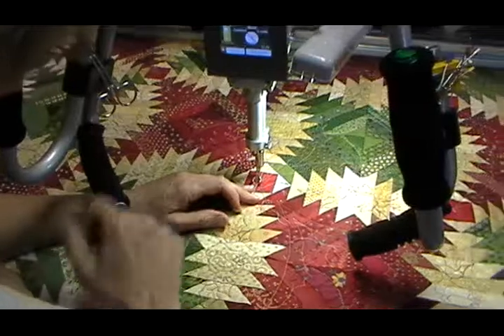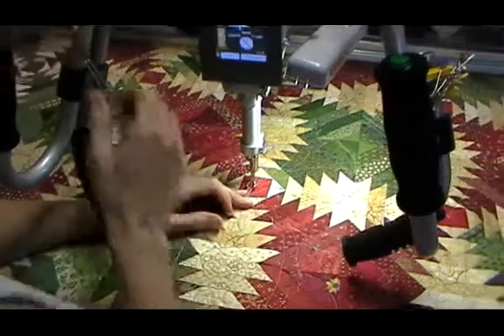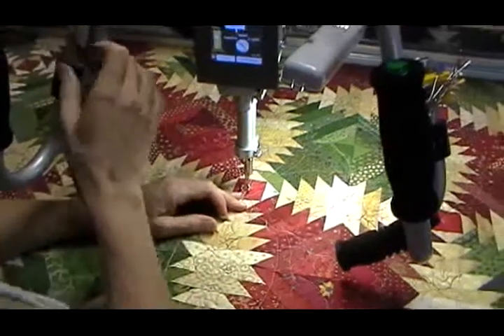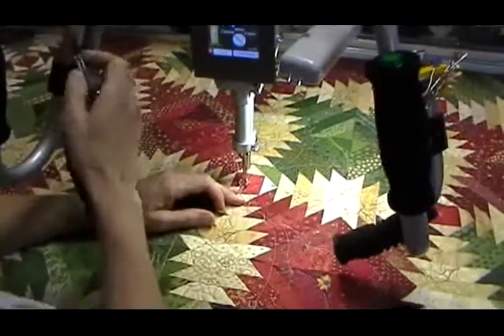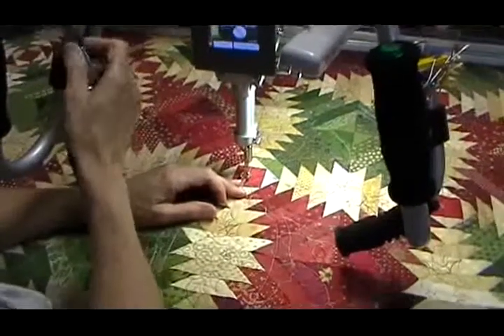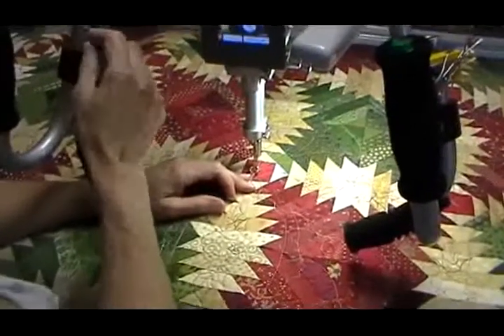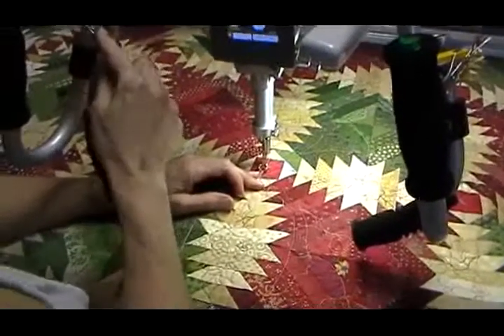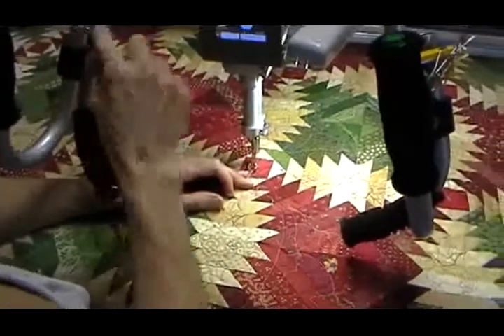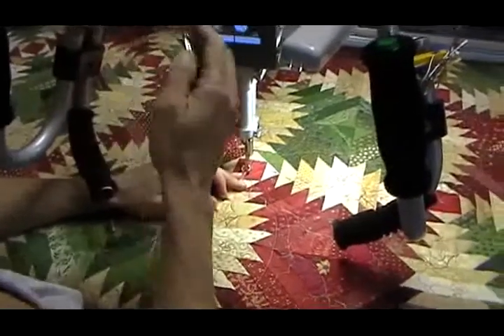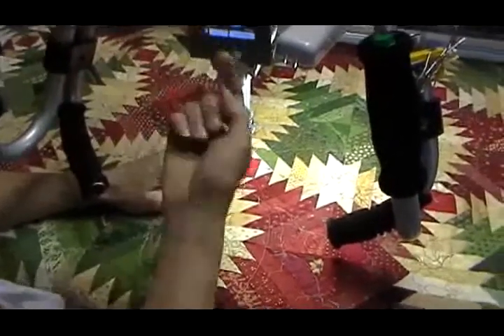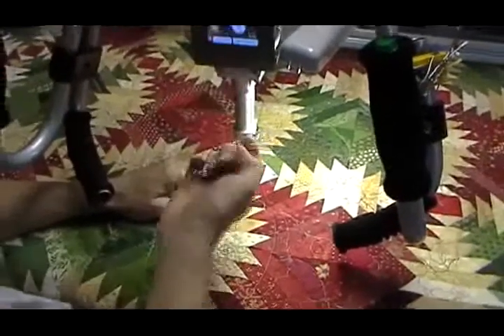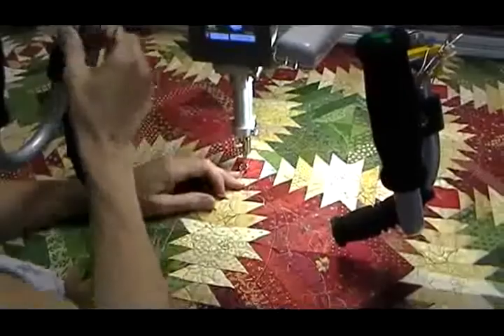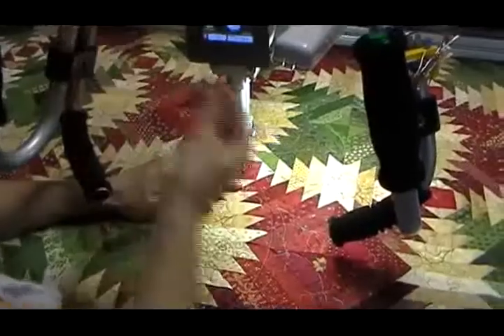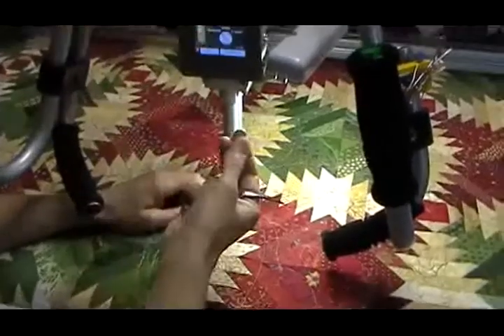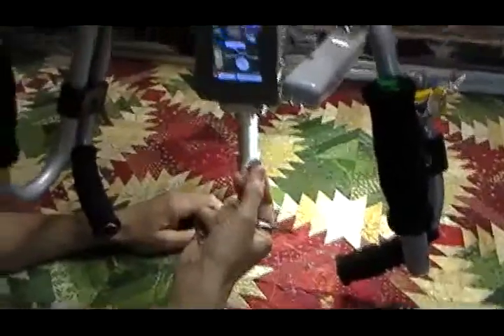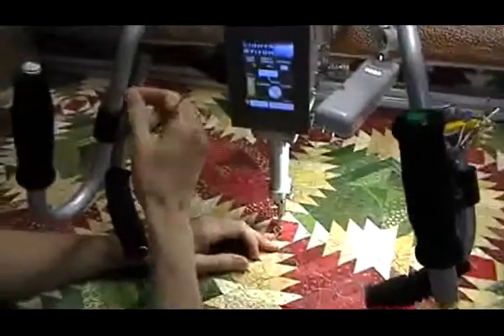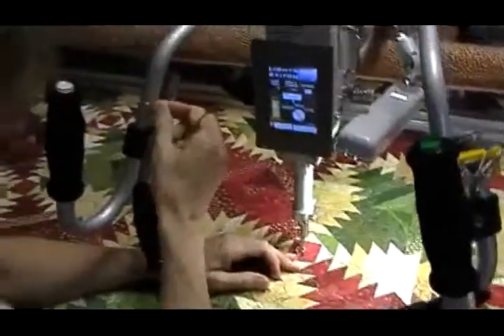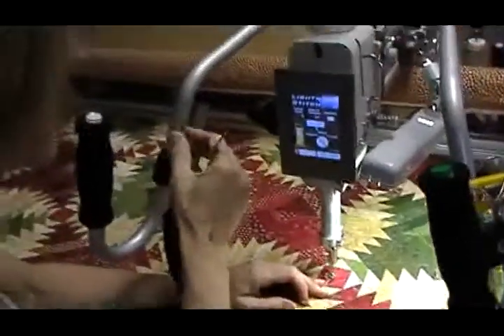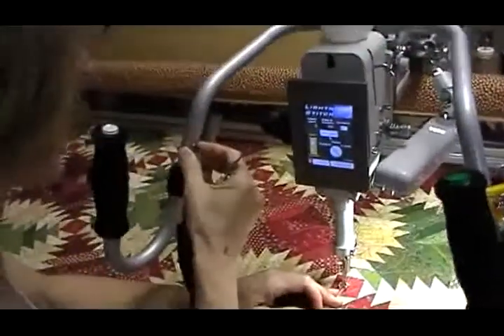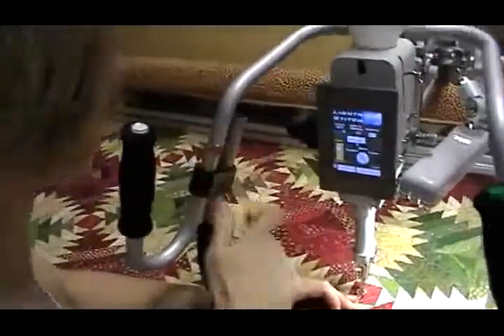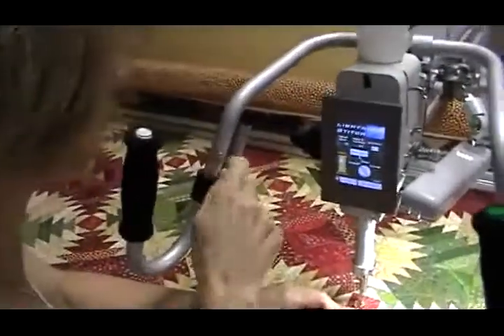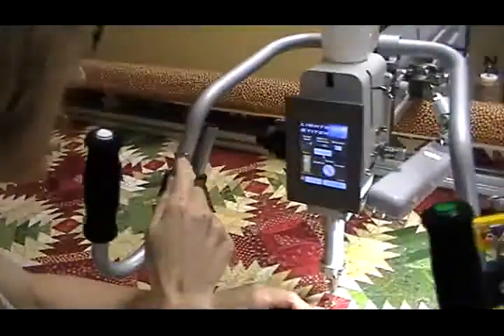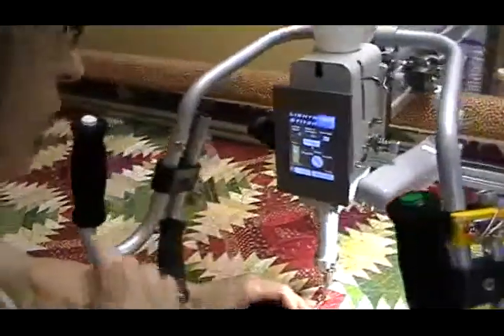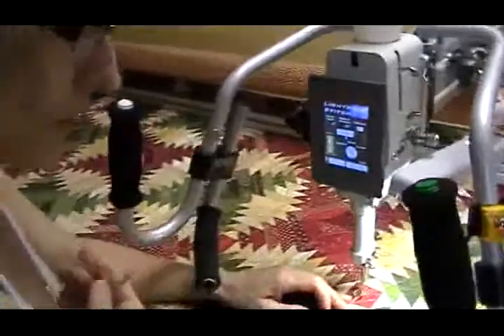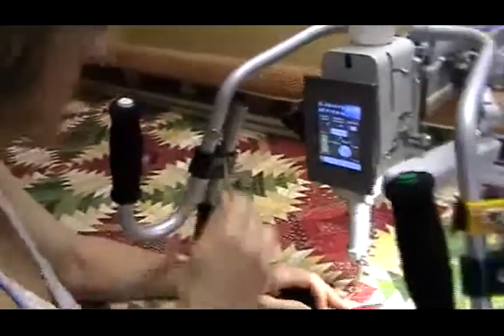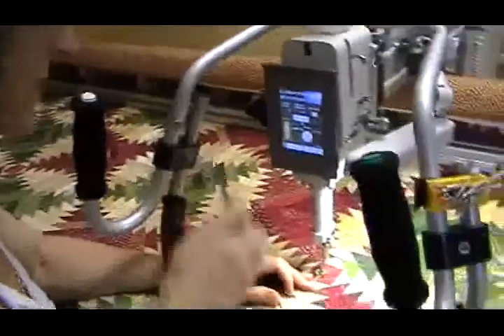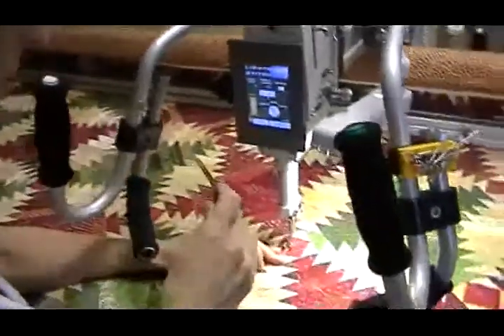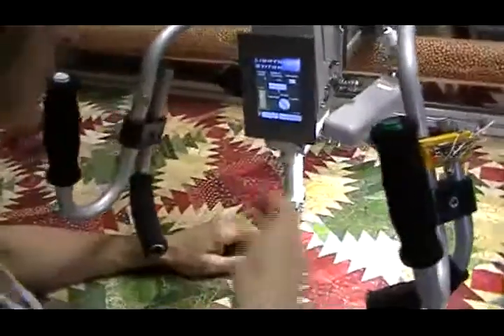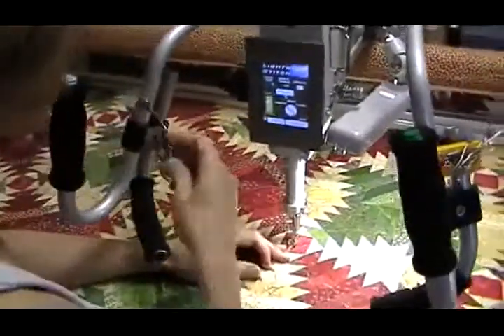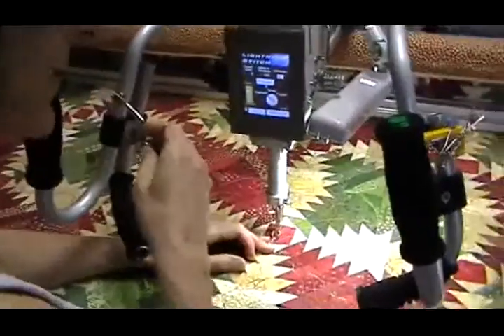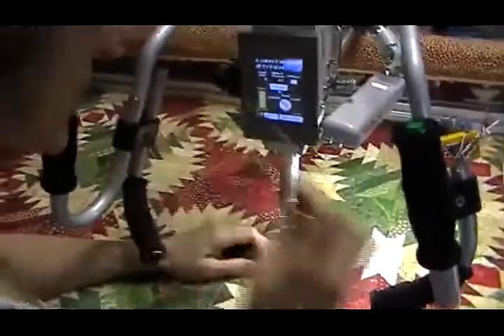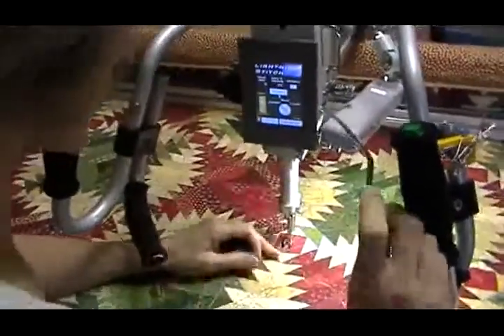Welcome back to my Wednesday tip. This tip is about these scissors. I keep them on this magnet right here. I bought a set of four at Walmart for less than three dollars, and that way my scissors are always handy.